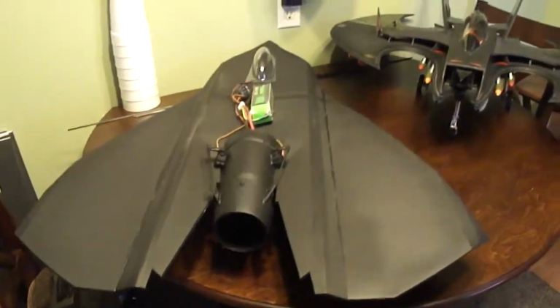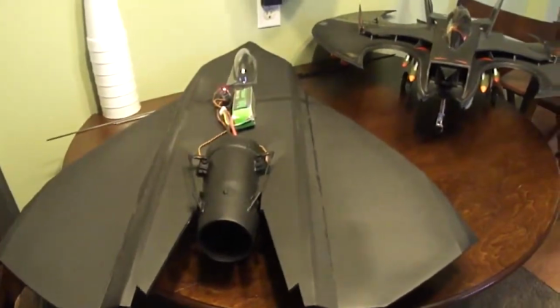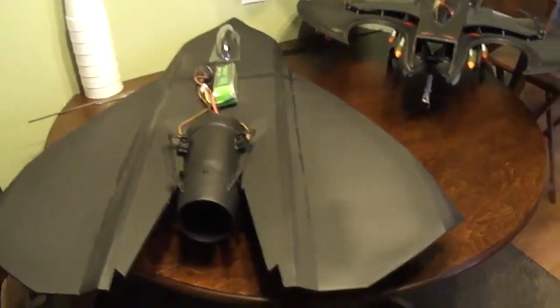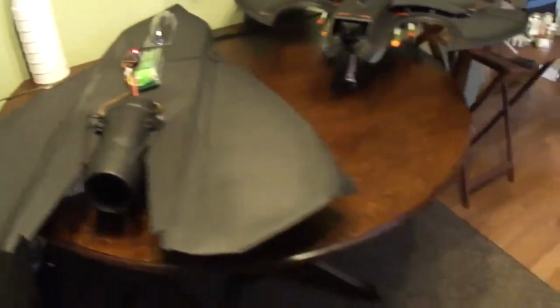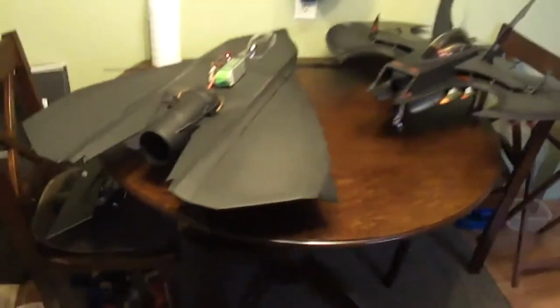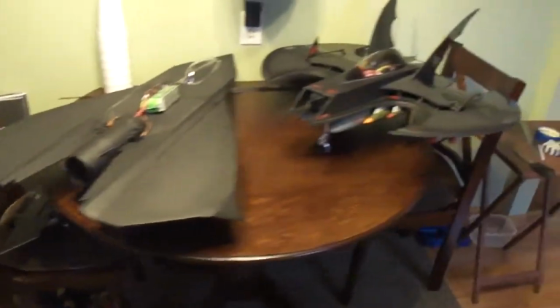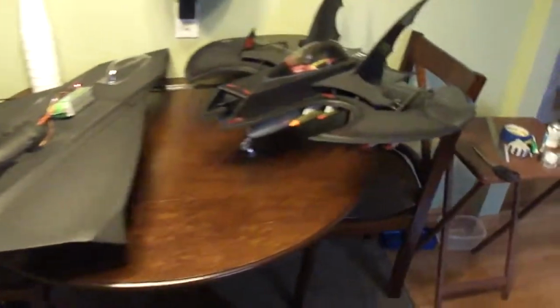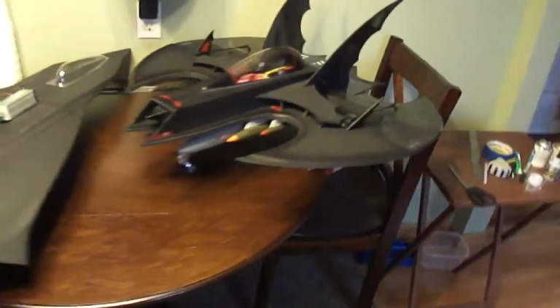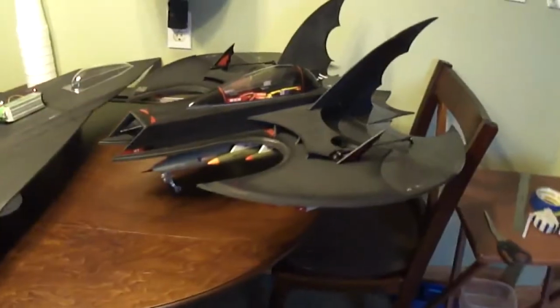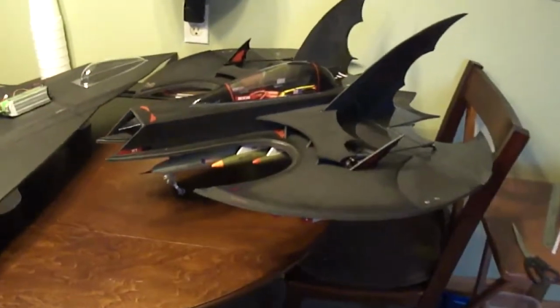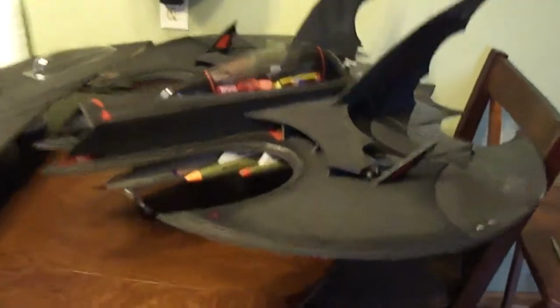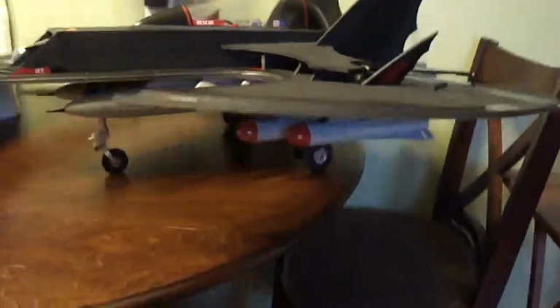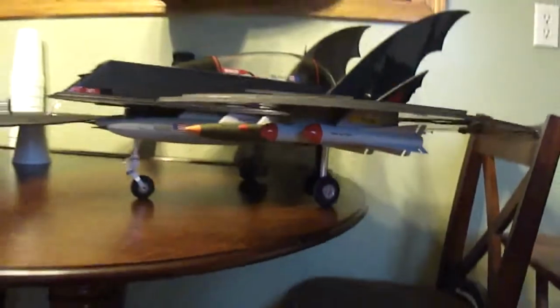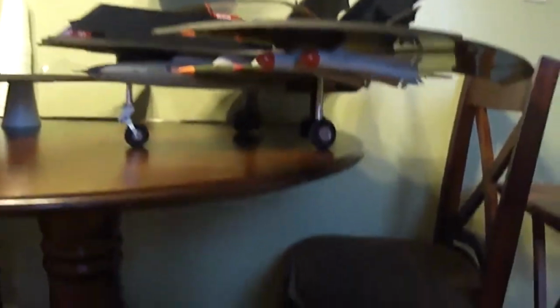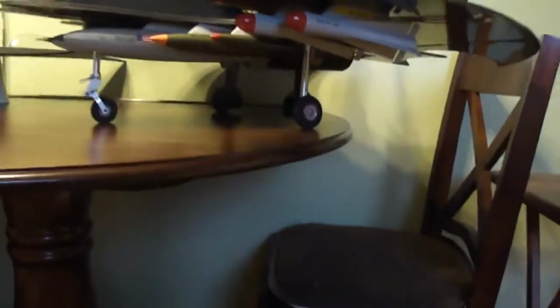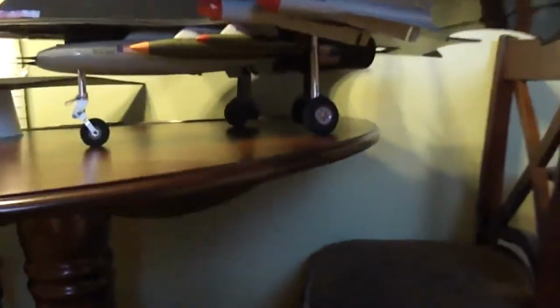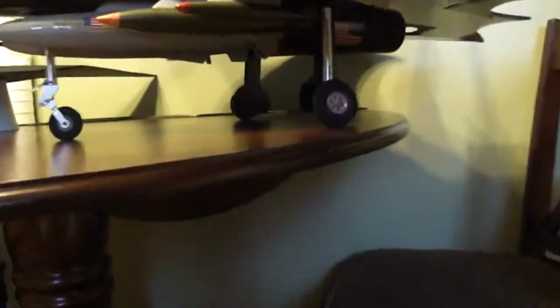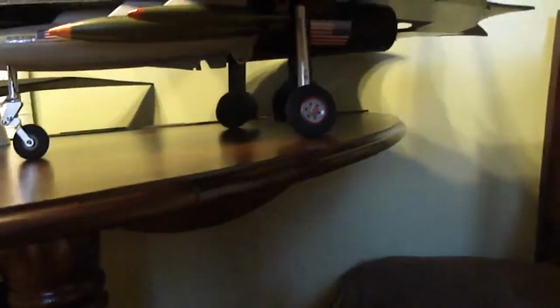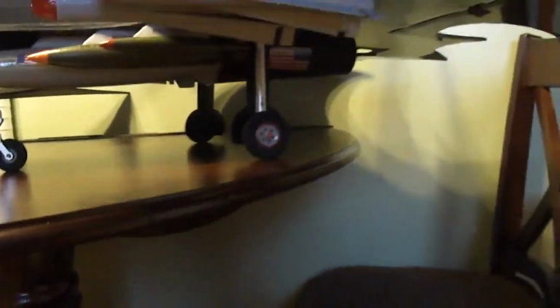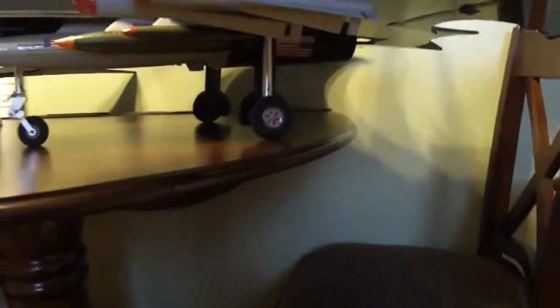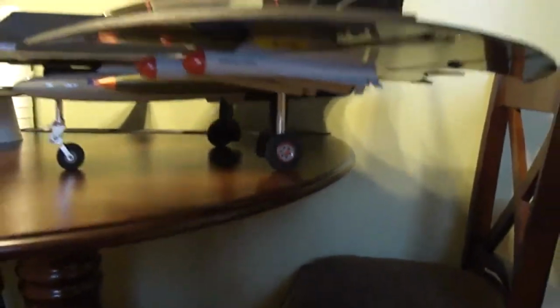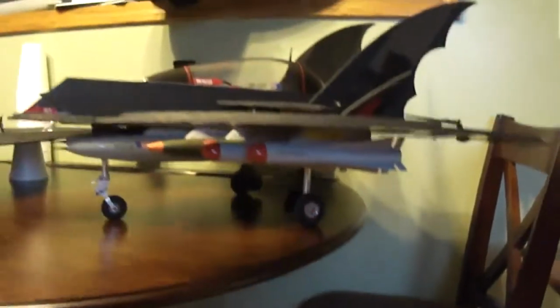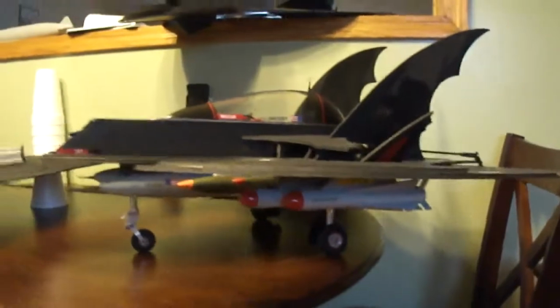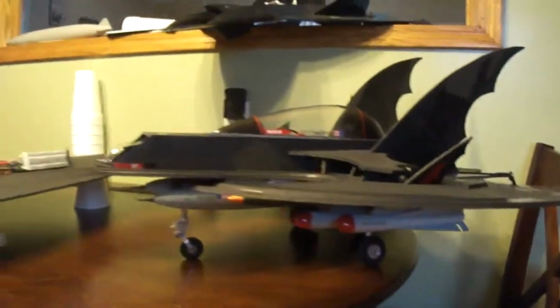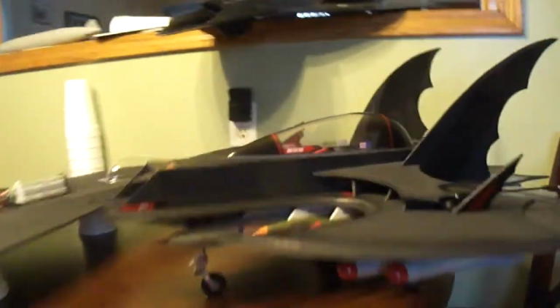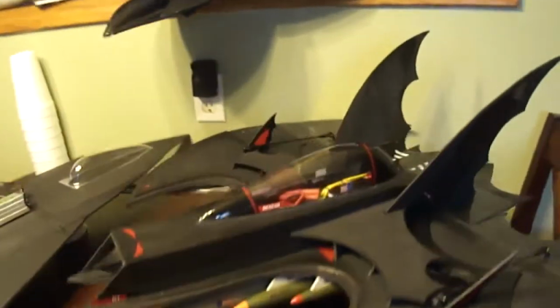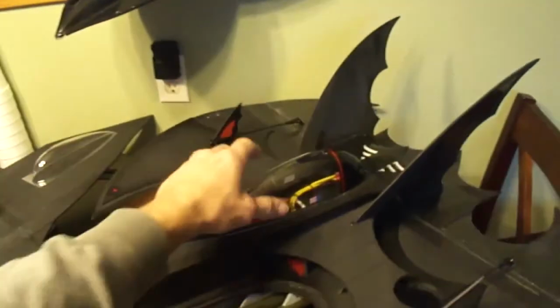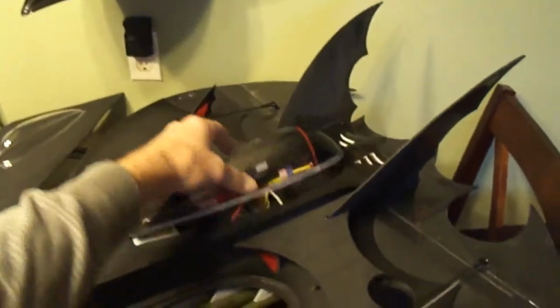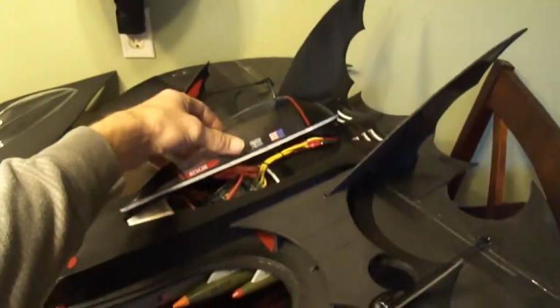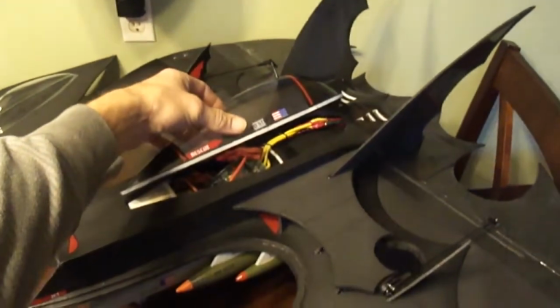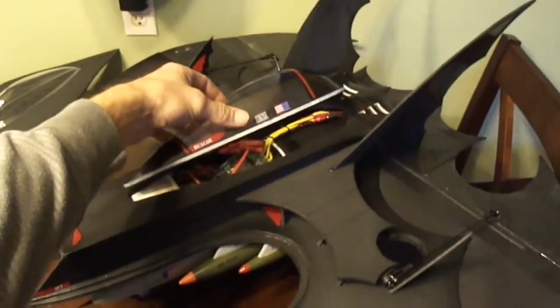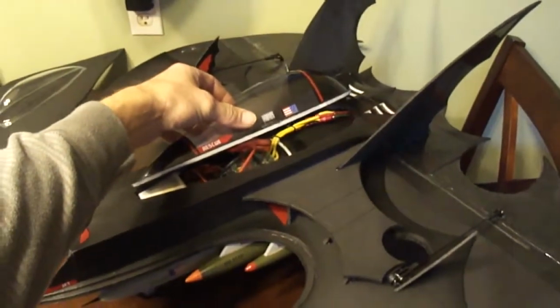Works awesome. There — I wrapped up my Batwing. Turned out cool. Now let me get to my electronics.